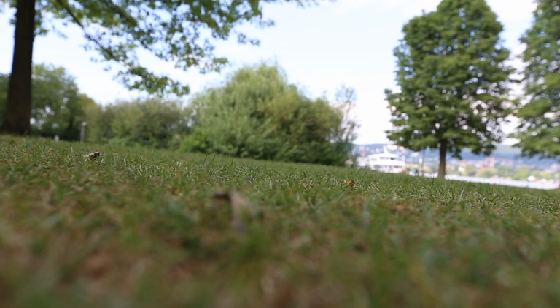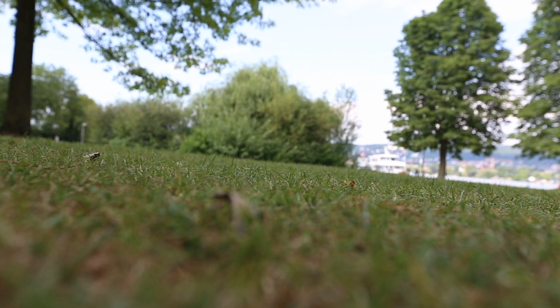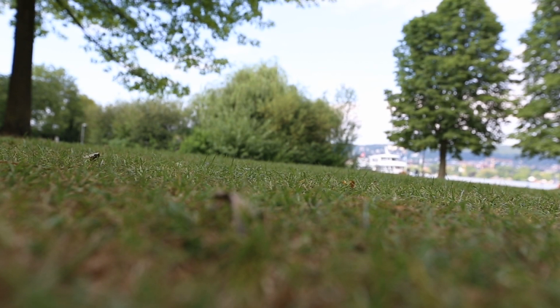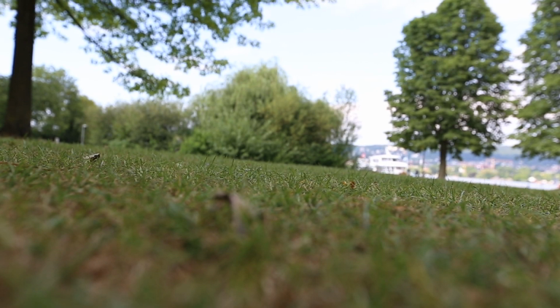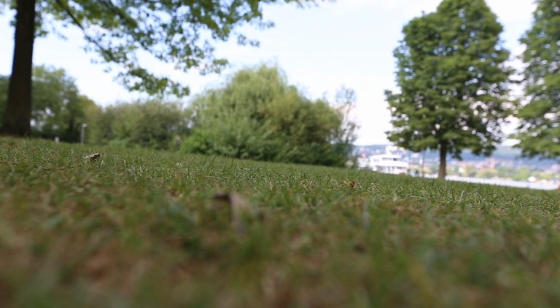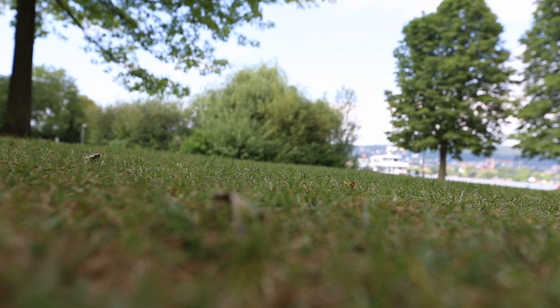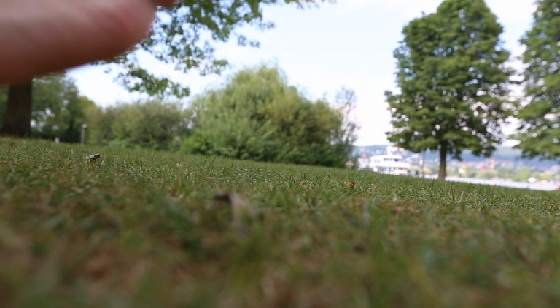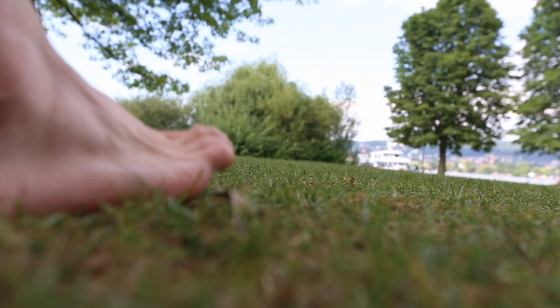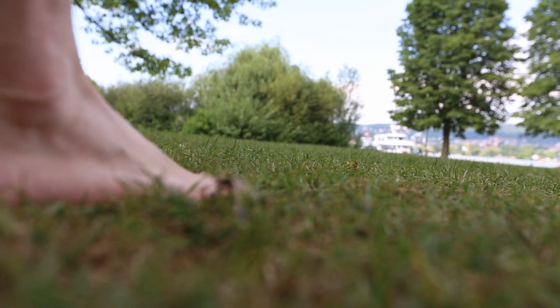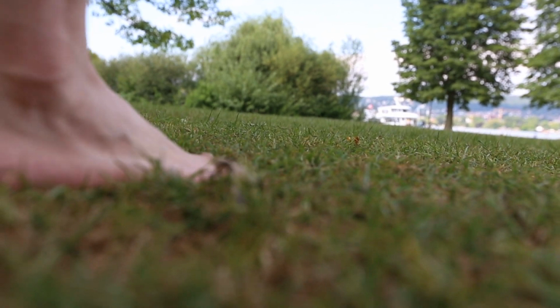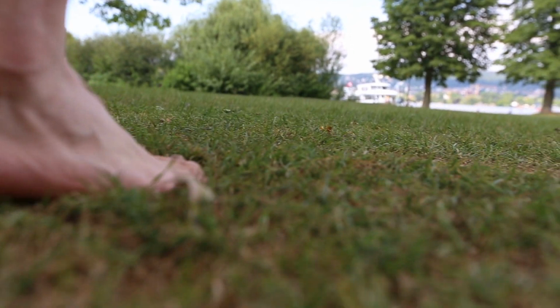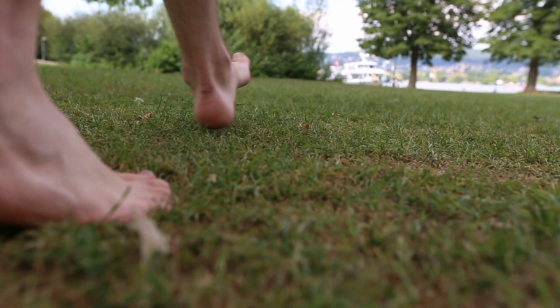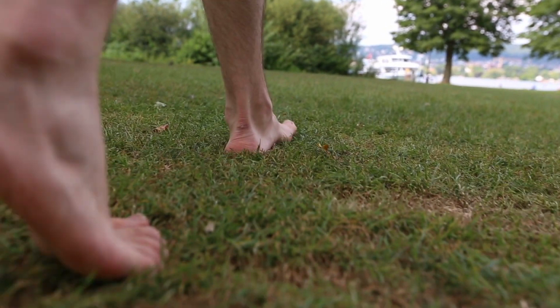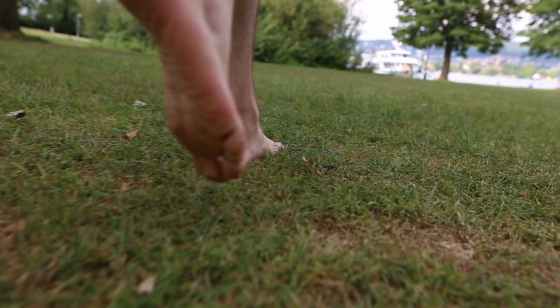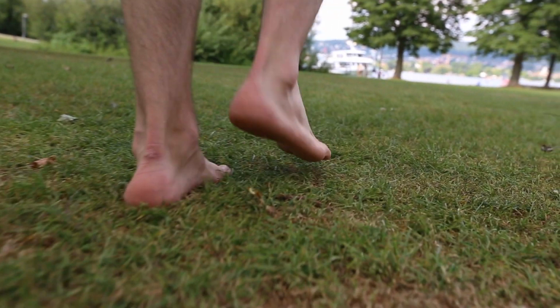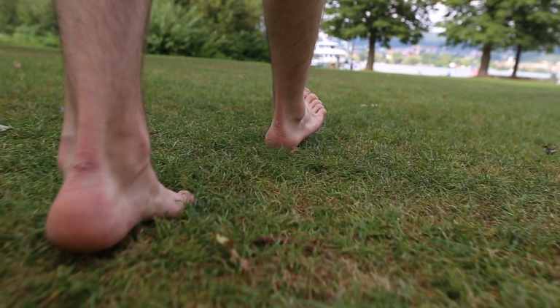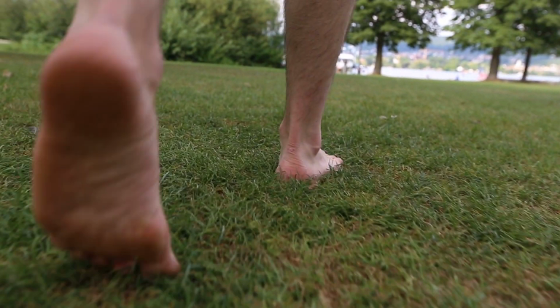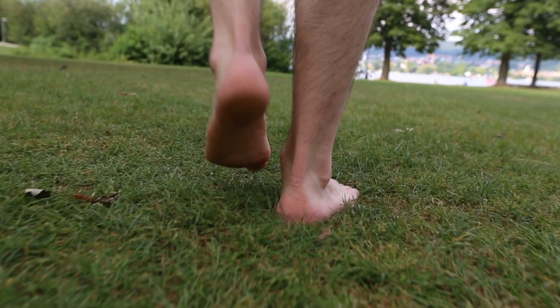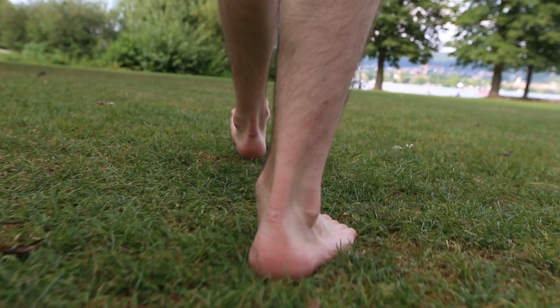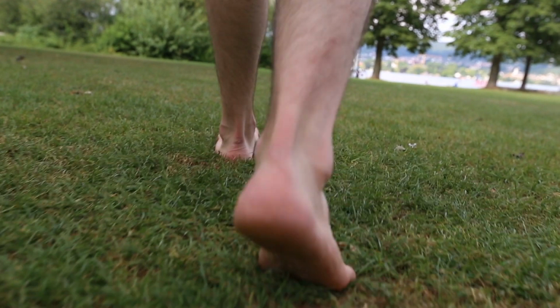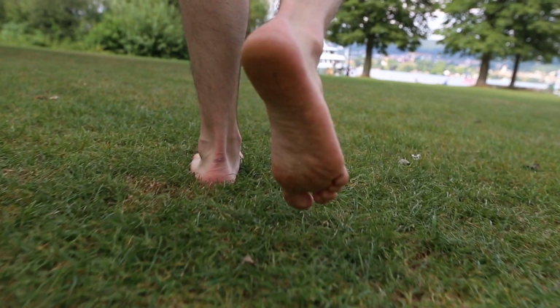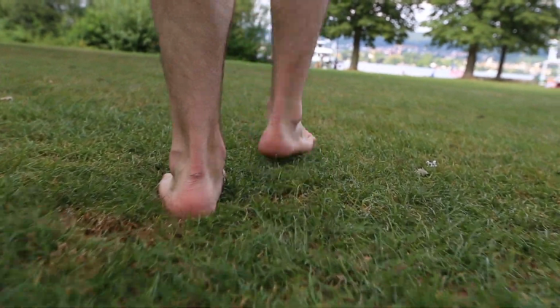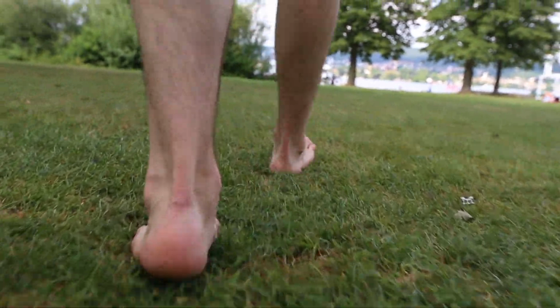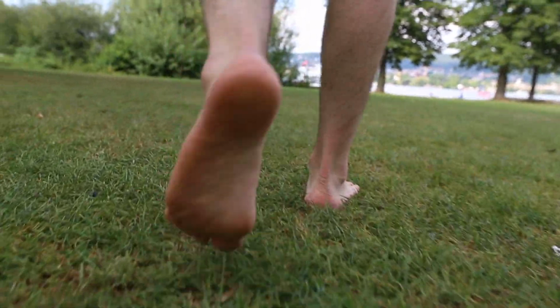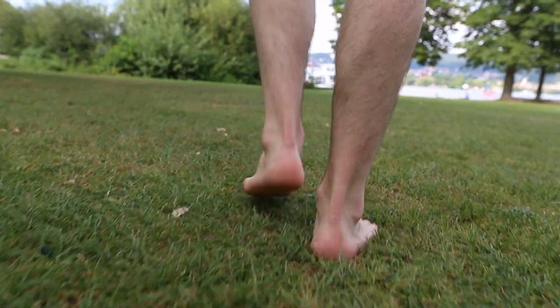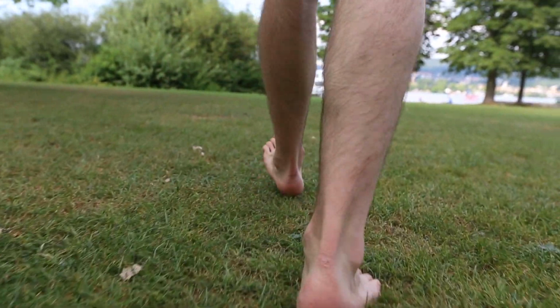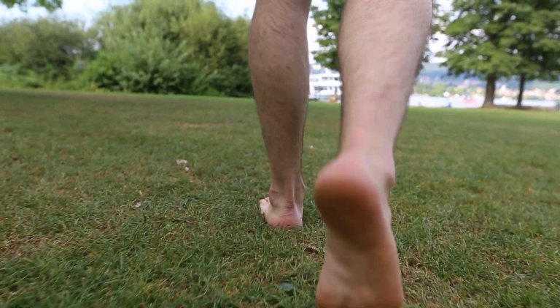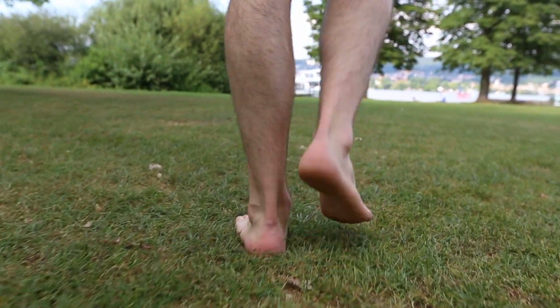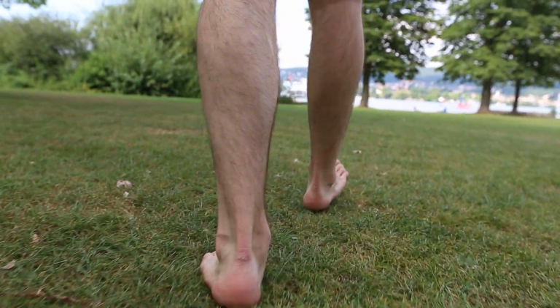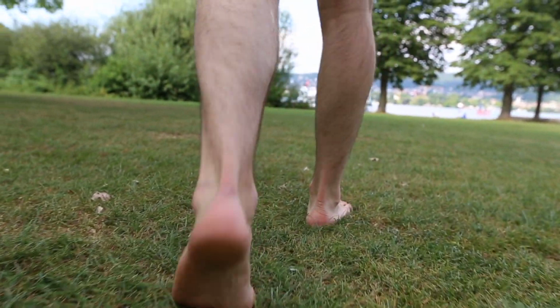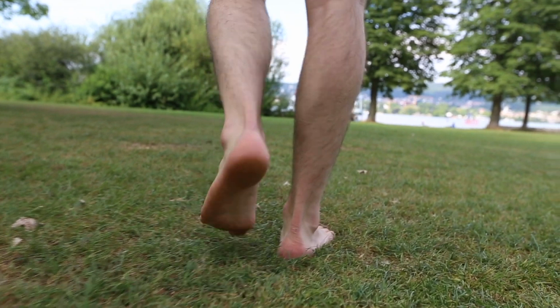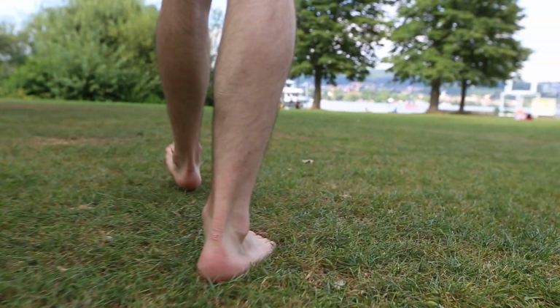Imagine you have lost a leg. There are many psychological, physical and economical consequences. We are lucky here in Switzerland. We have one of the best medical care systems. But not everyone can profit from such a wonderful system.